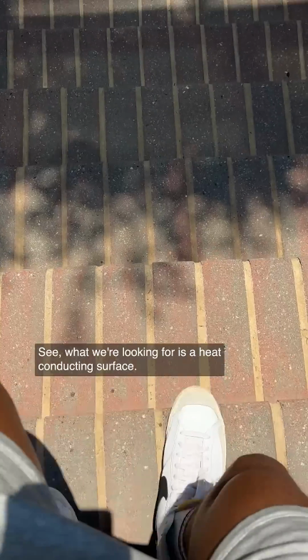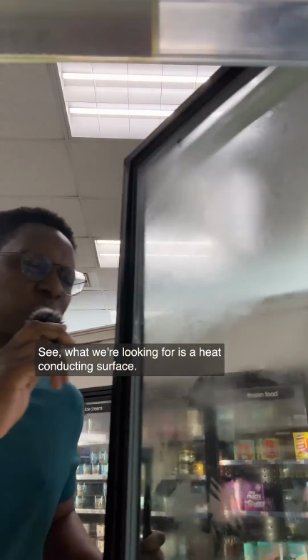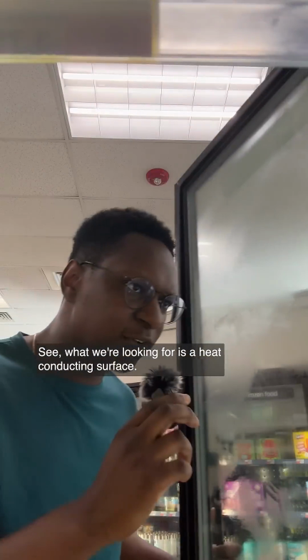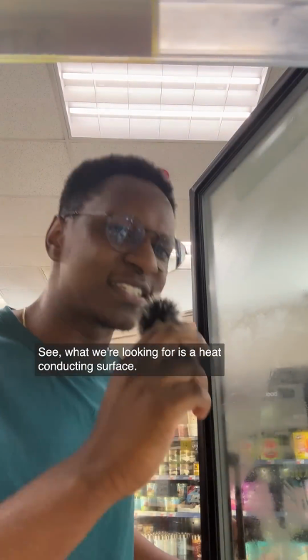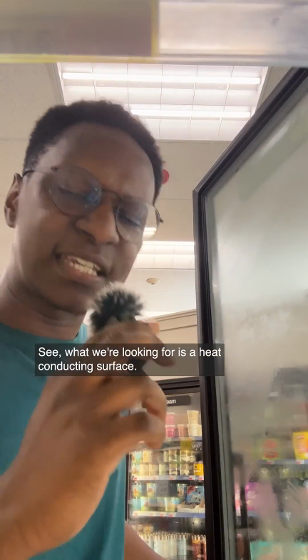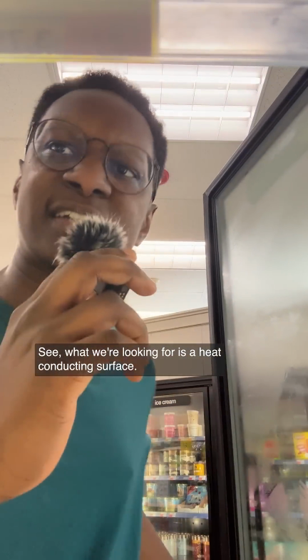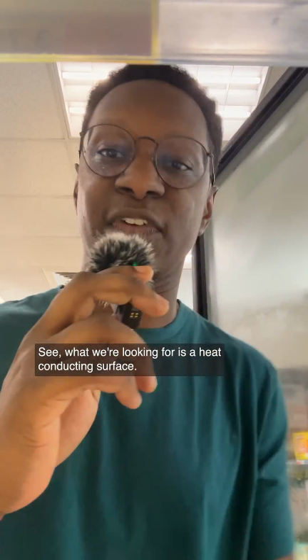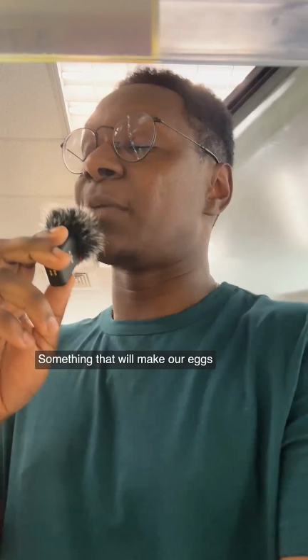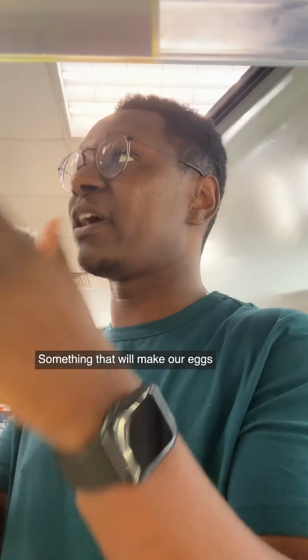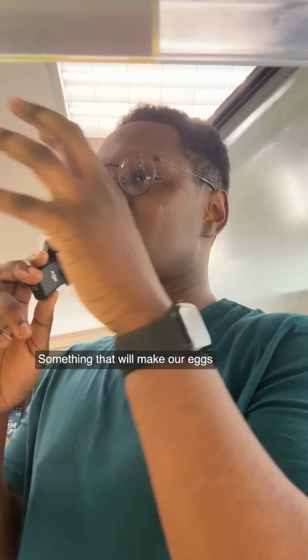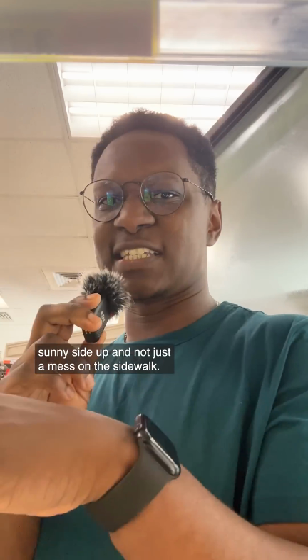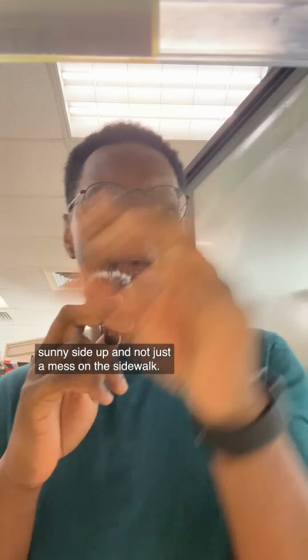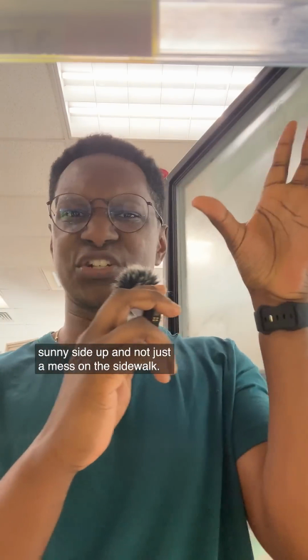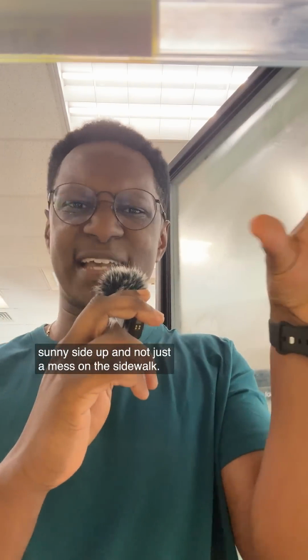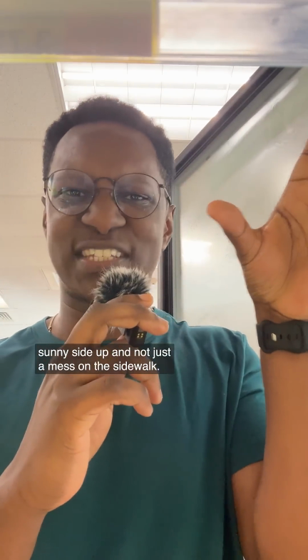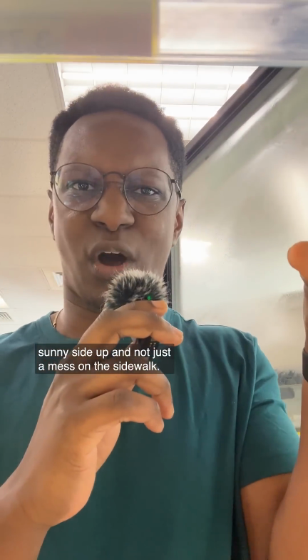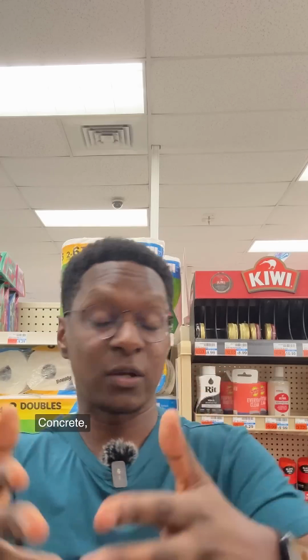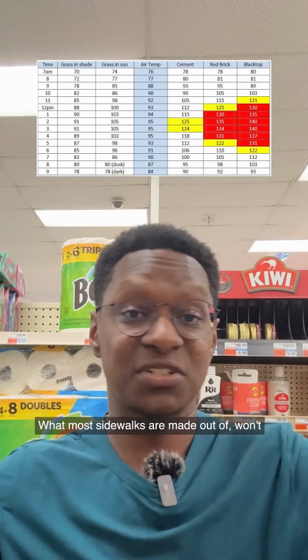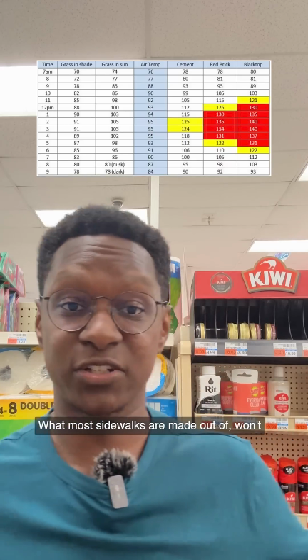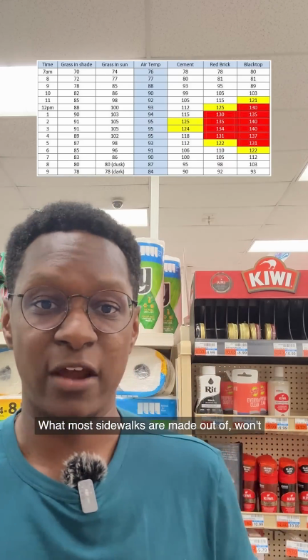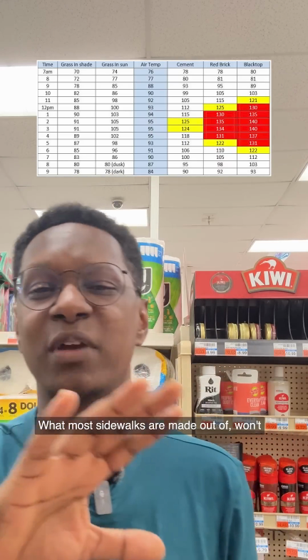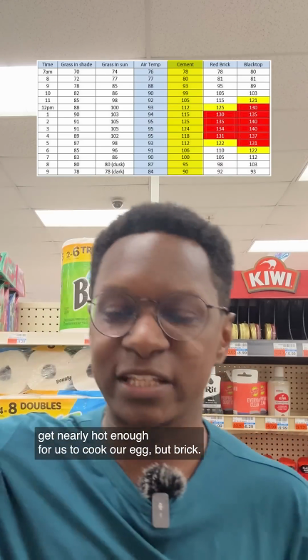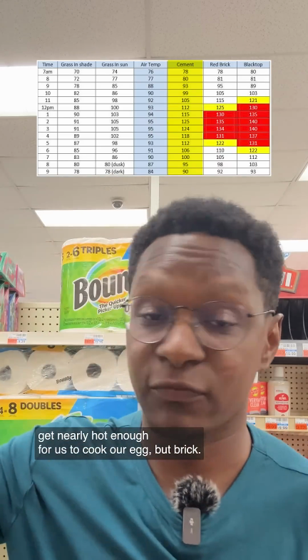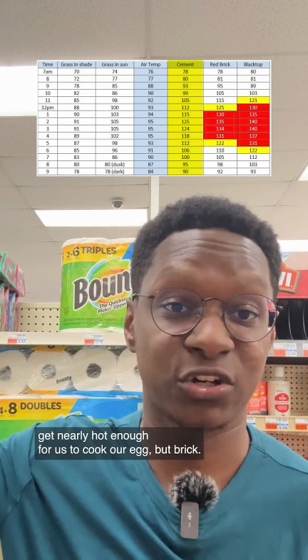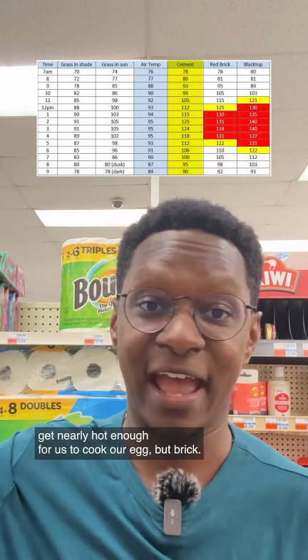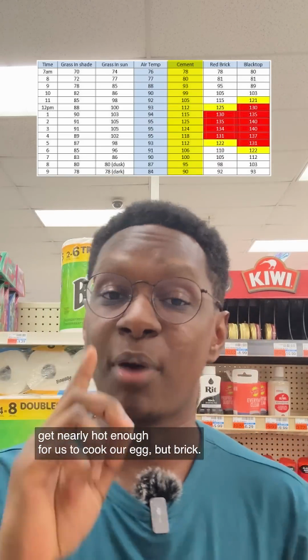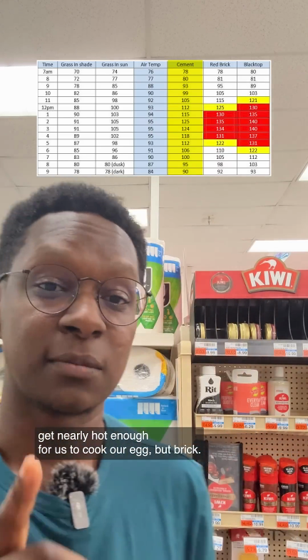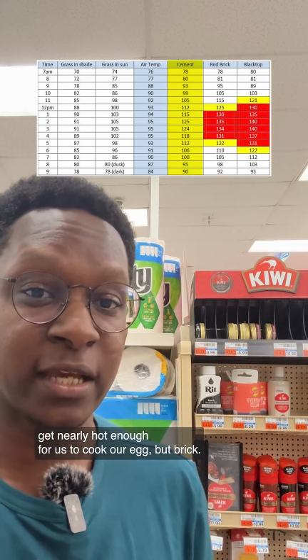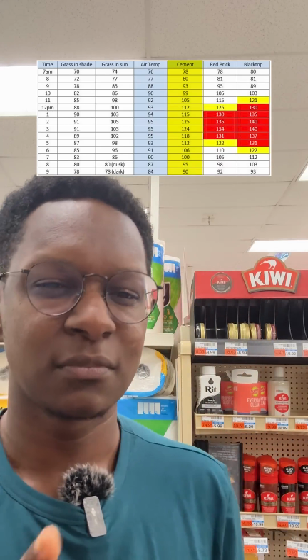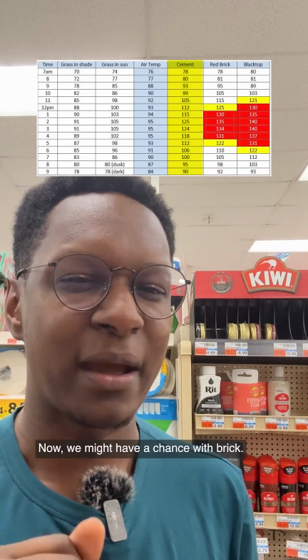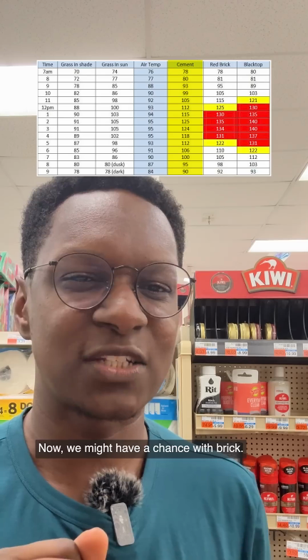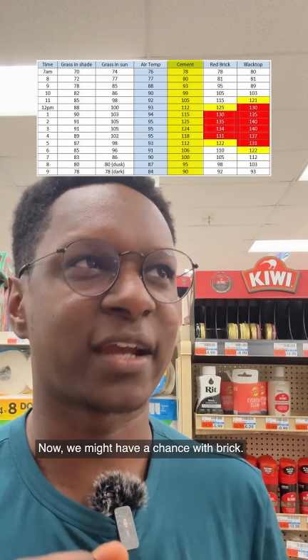What we're looking for is a heat-conducting surface, something that will make our eggs sunny side up and not just a mess on the sidewalk. Concrete, what most sidewalks are made out of, won't get nearly hot enough for us to cook our egg. But brick? Now we might have a chance with brick.